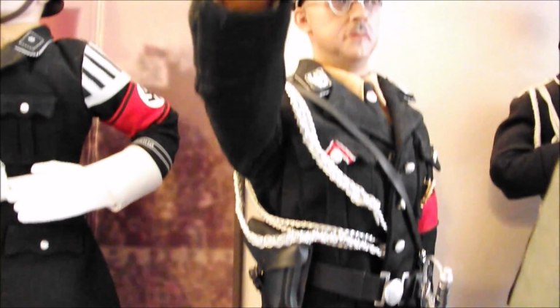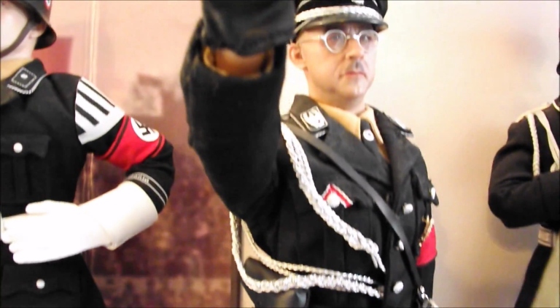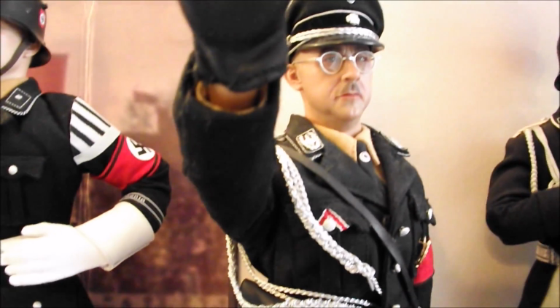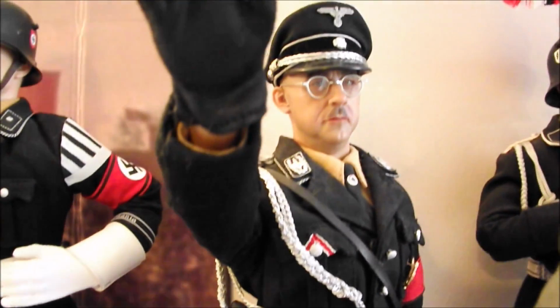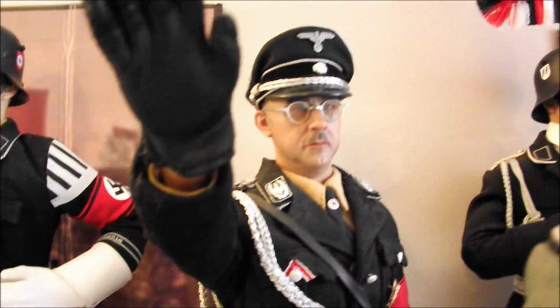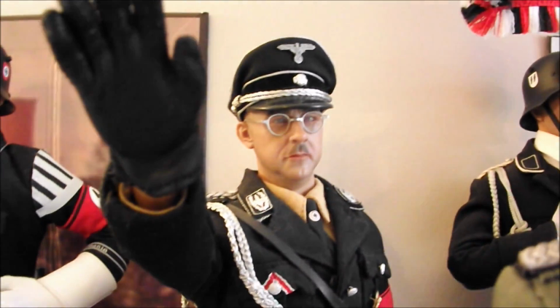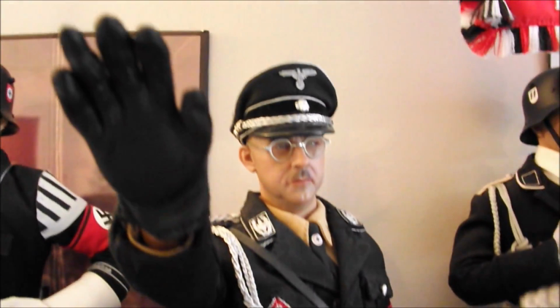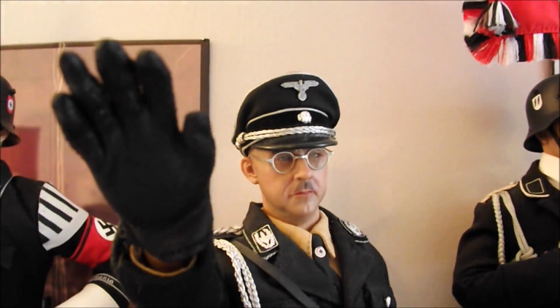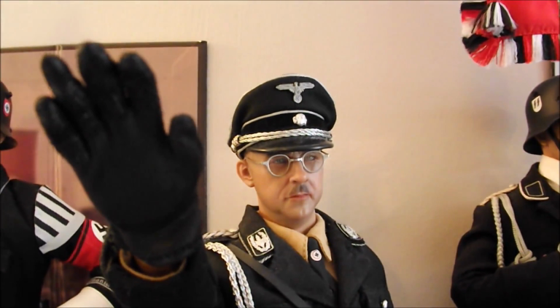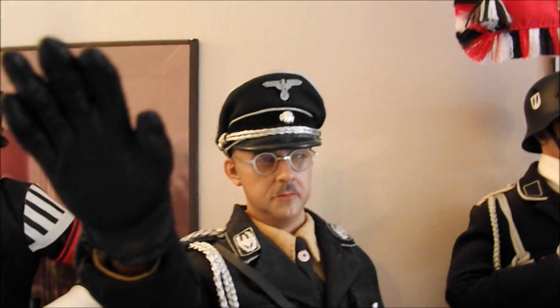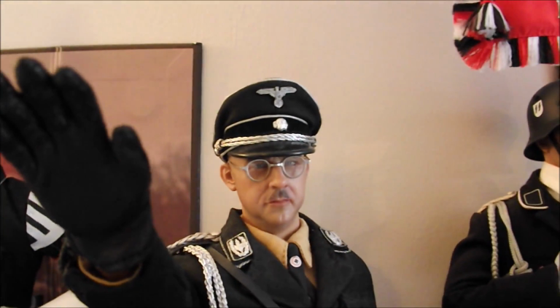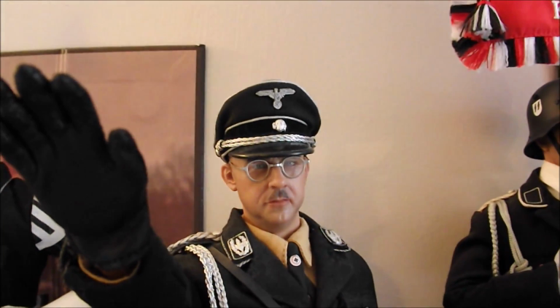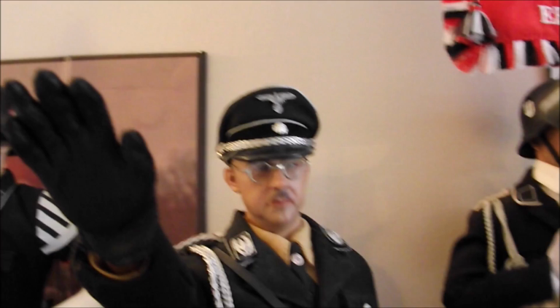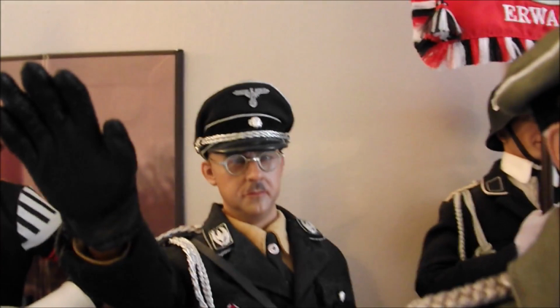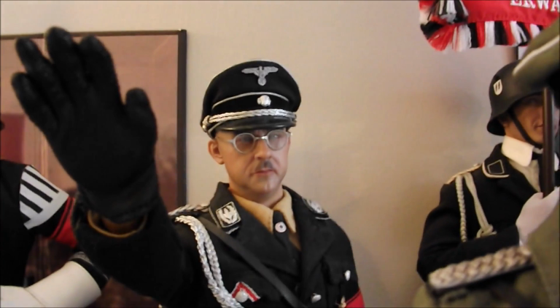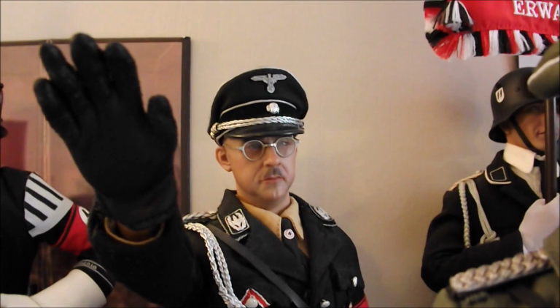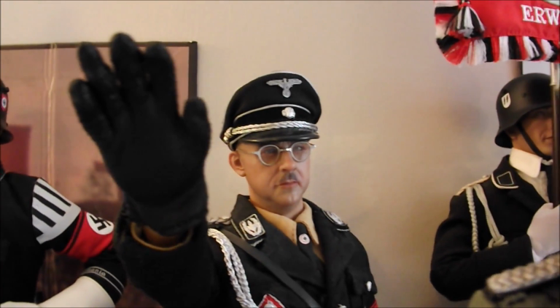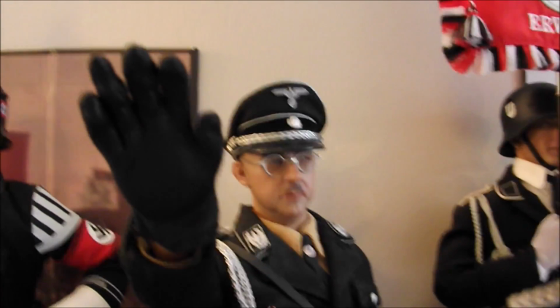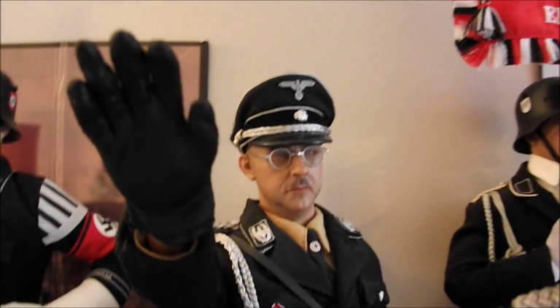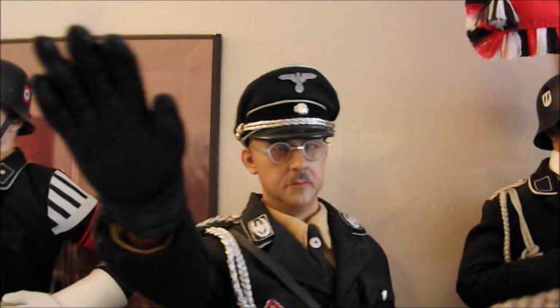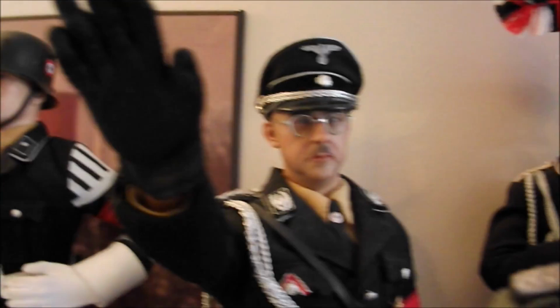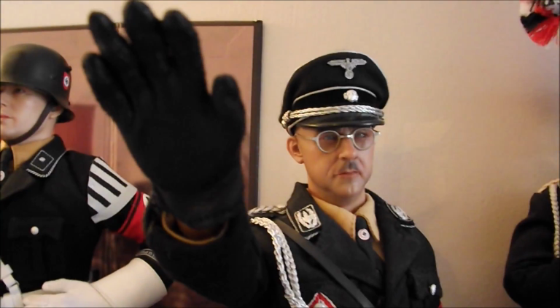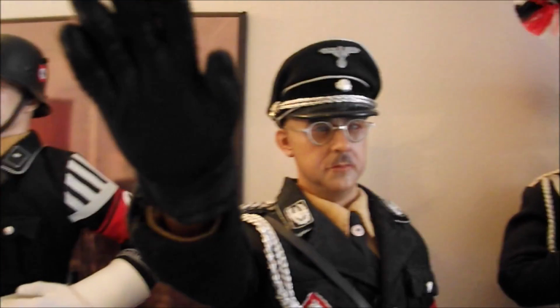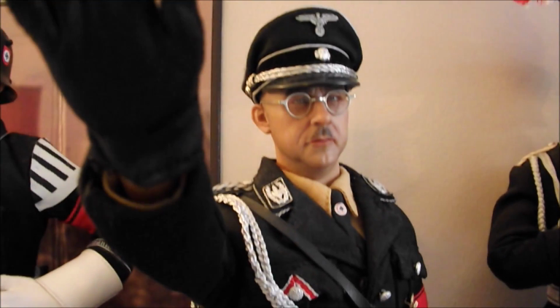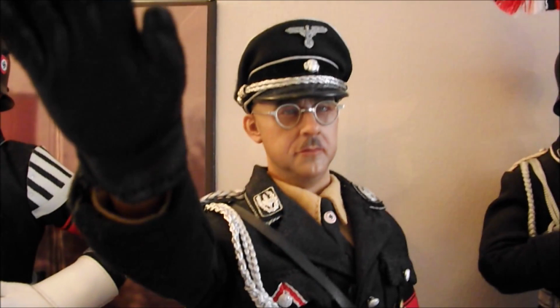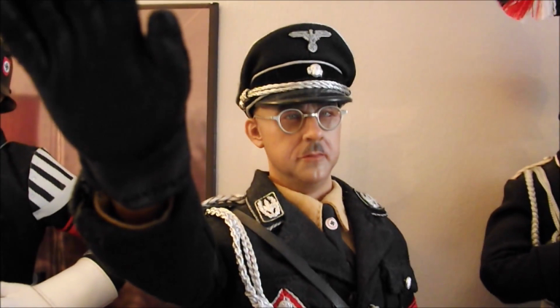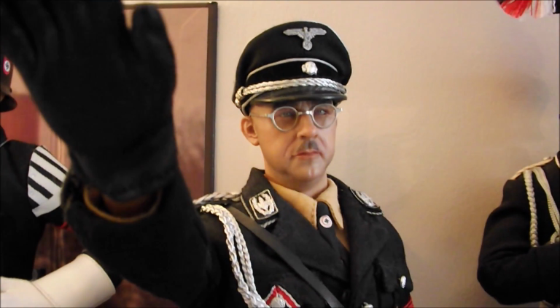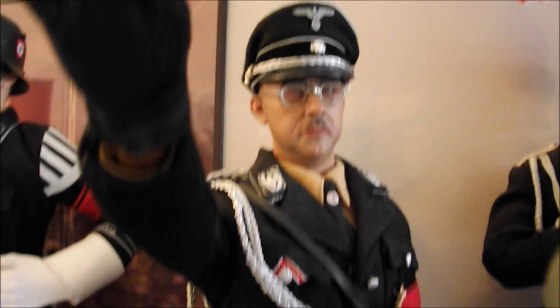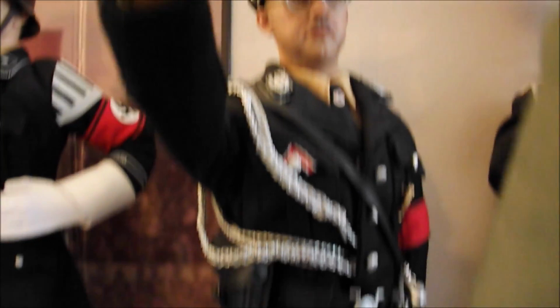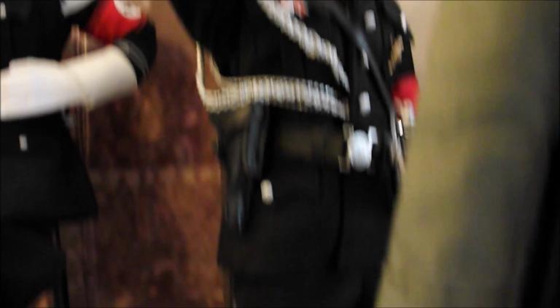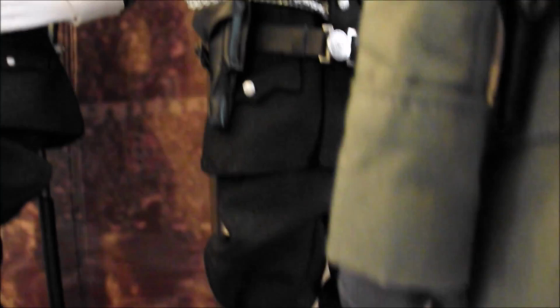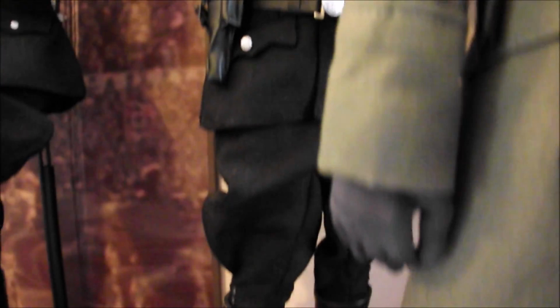Here's the Himmler figure from 3R, released four or five years ago now. Very rare — very hard to come by now.